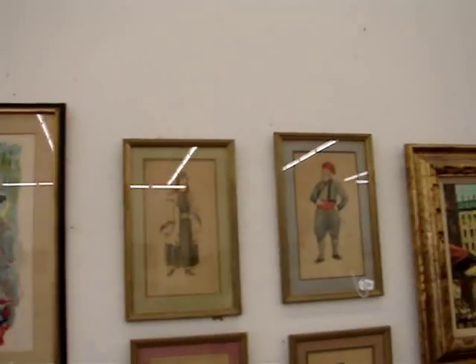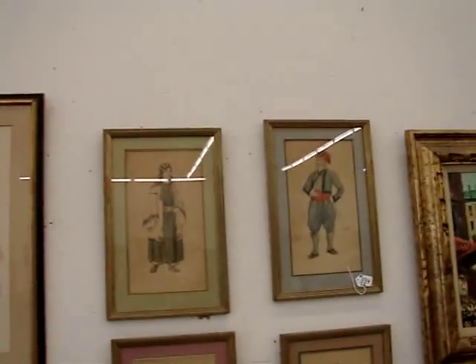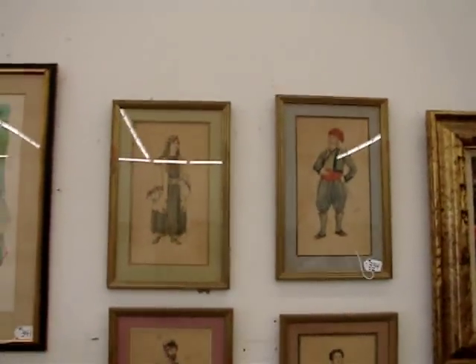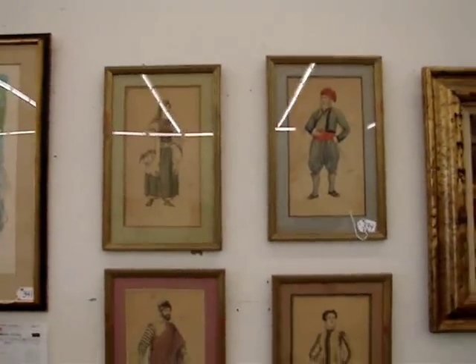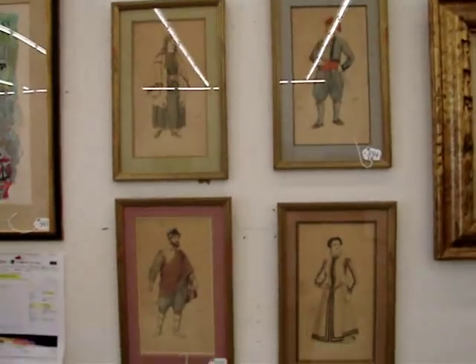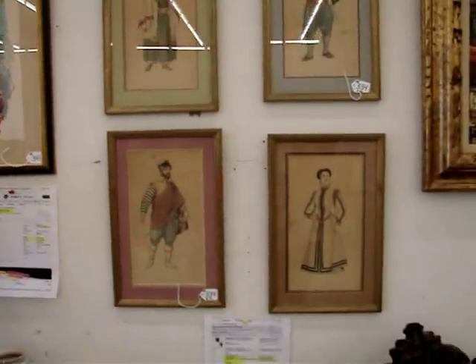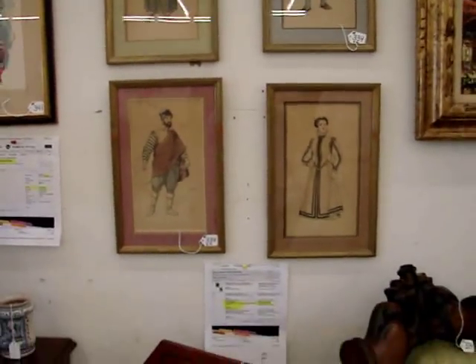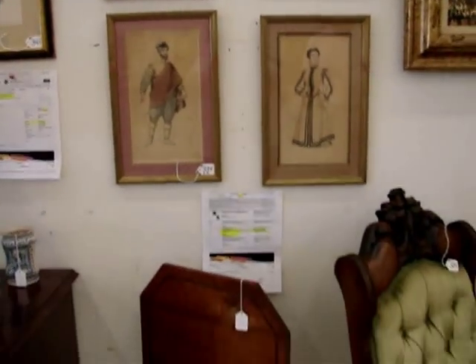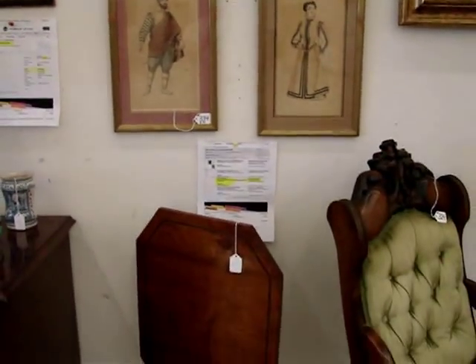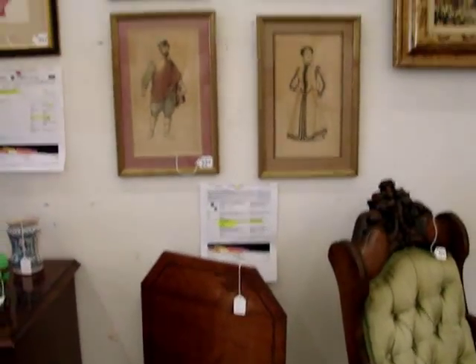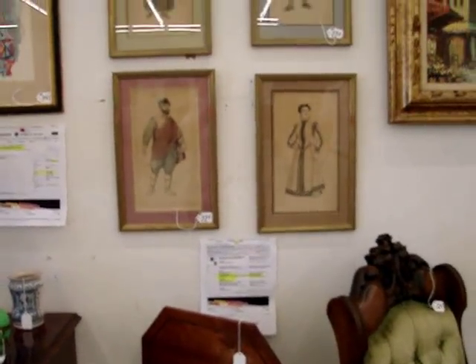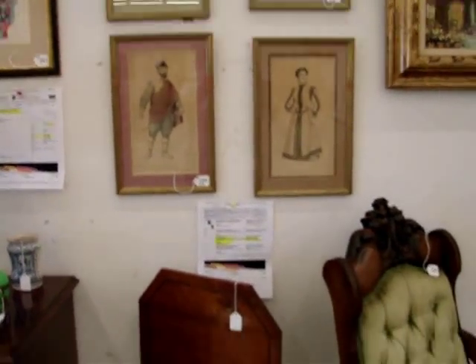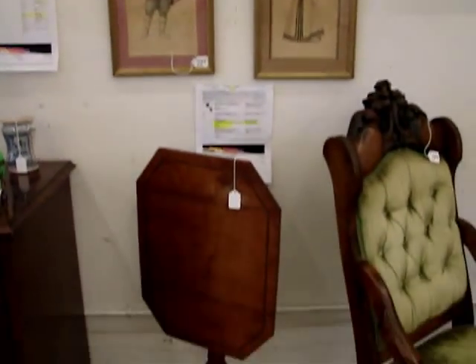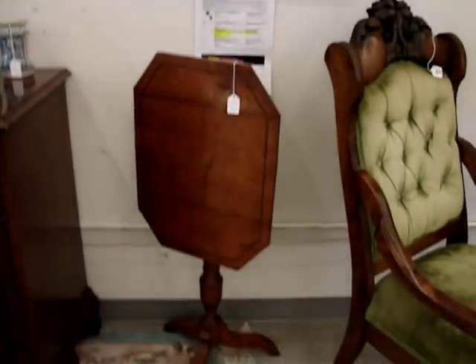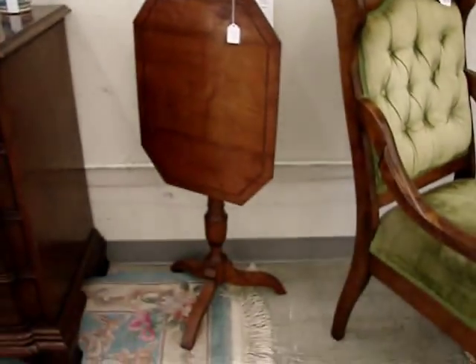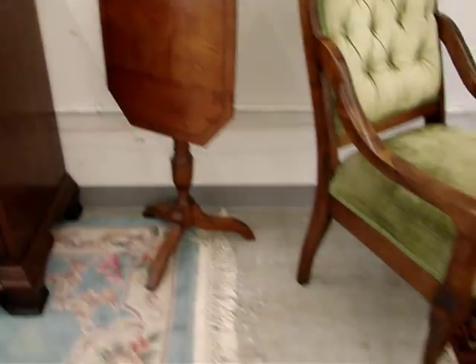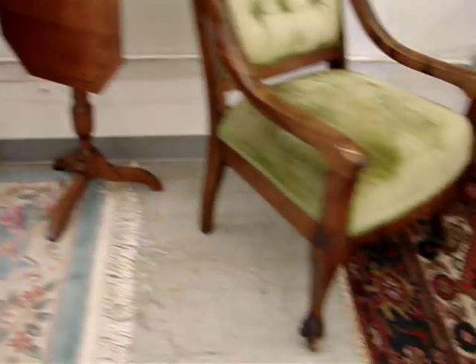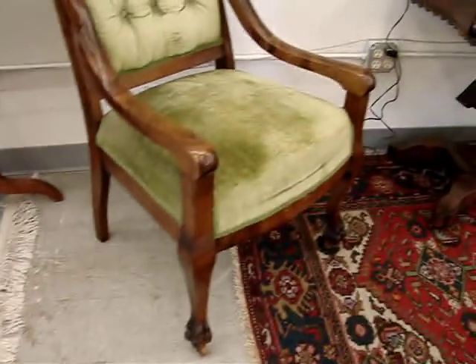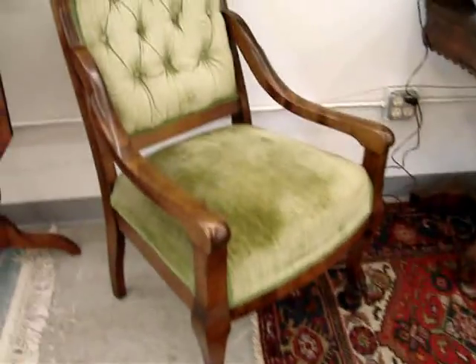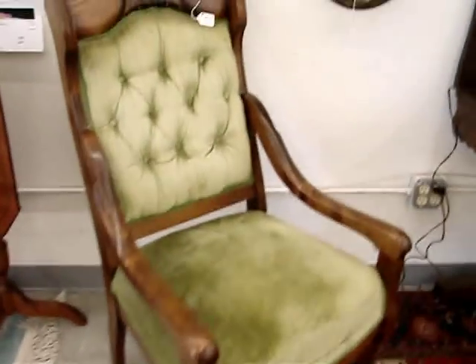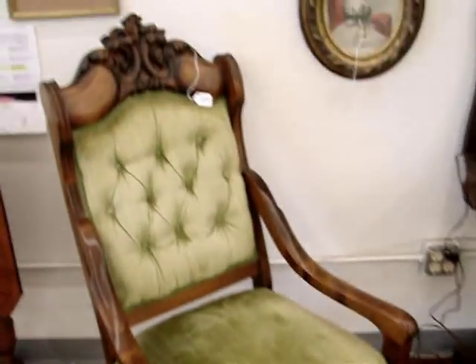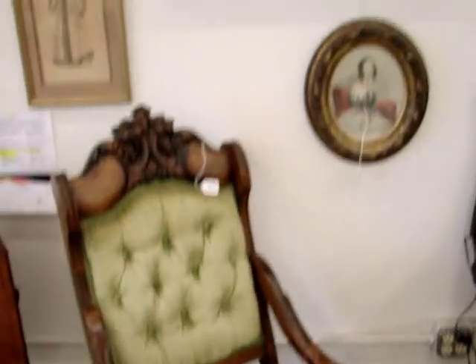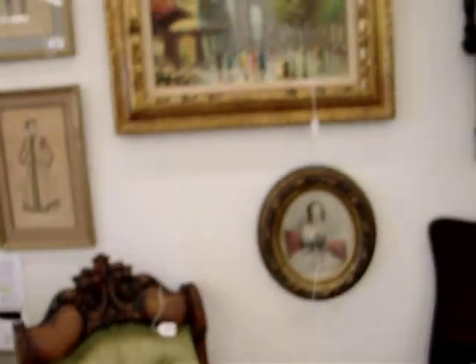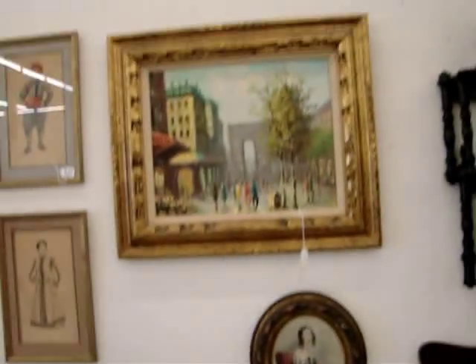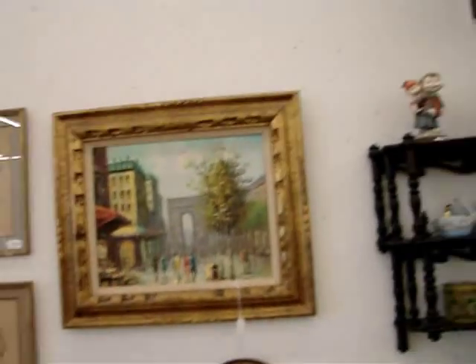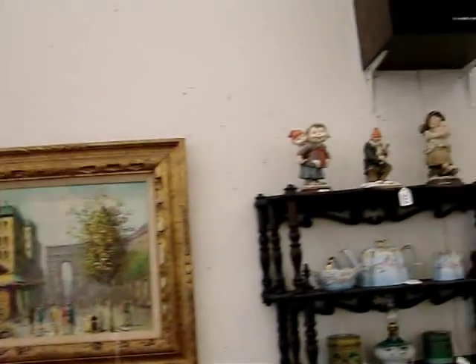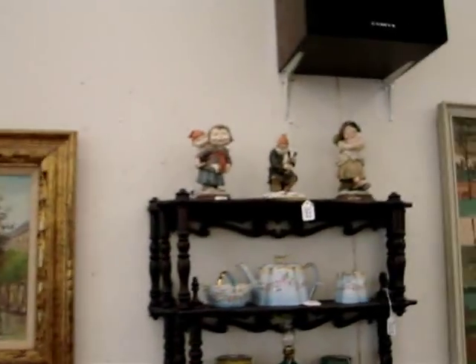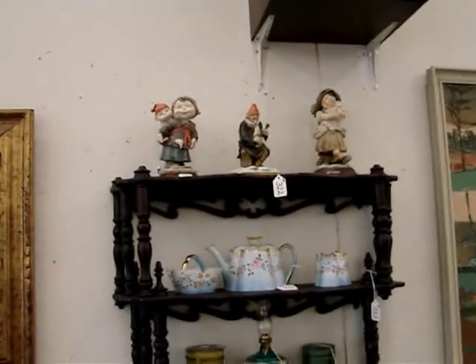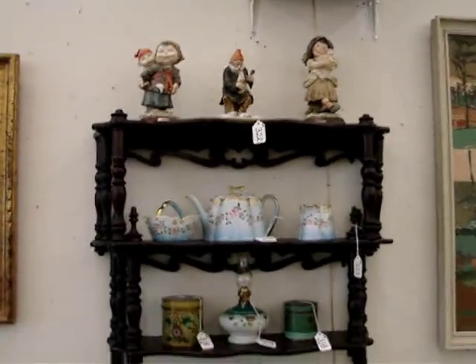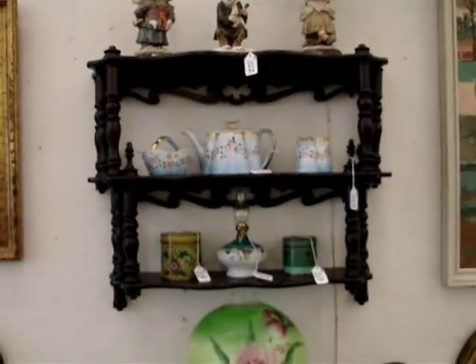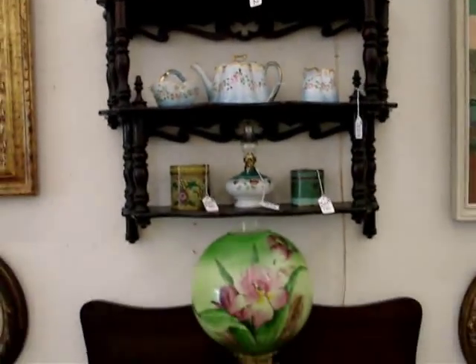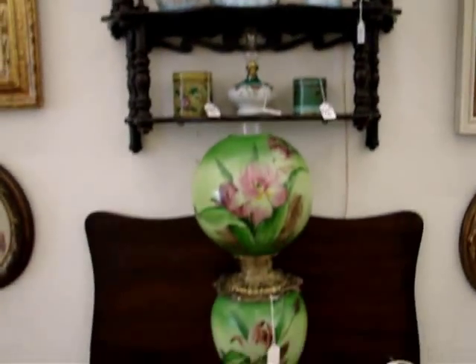Stained glass leaded lamp by Duffner and Kimberly. More listed artists, hand-colored watercolors framed and matted, gone with the wind lamp, RS Prussia.